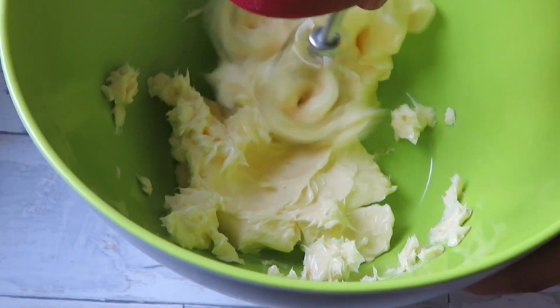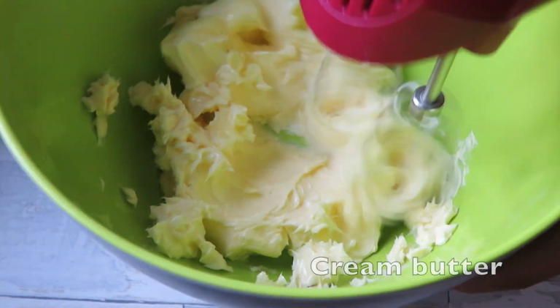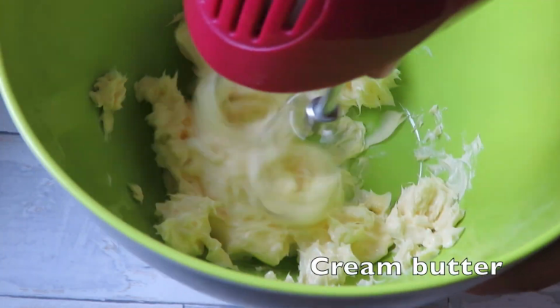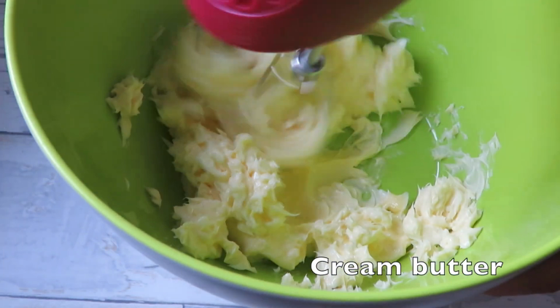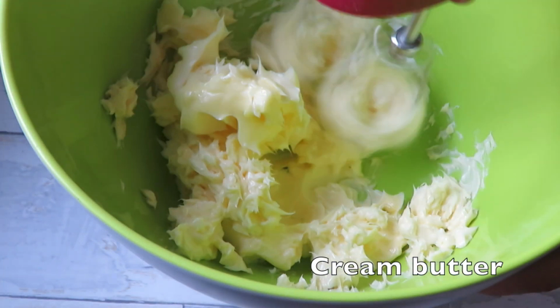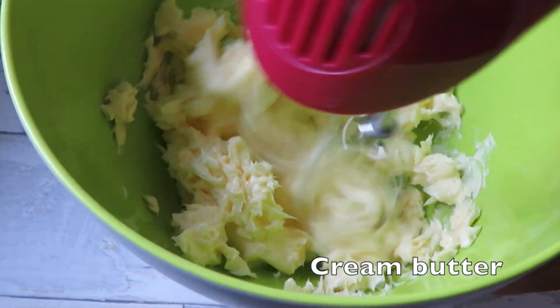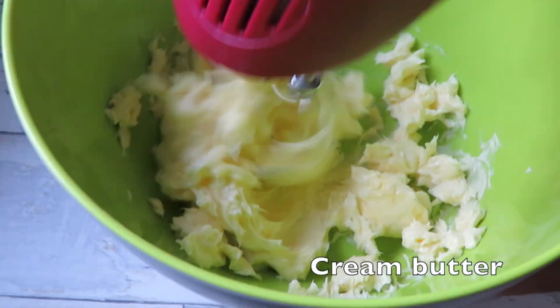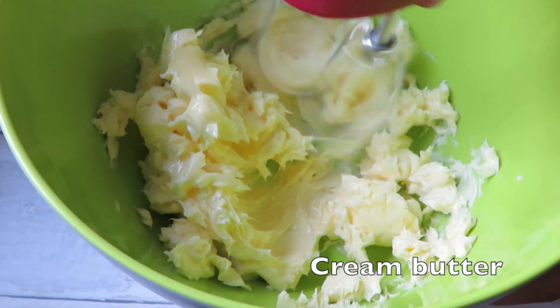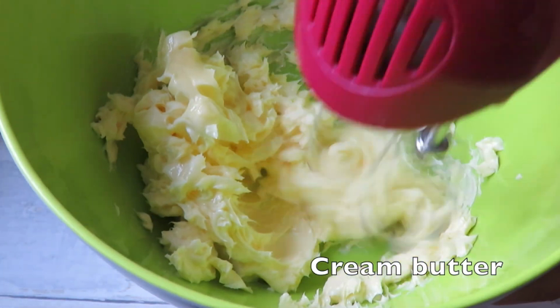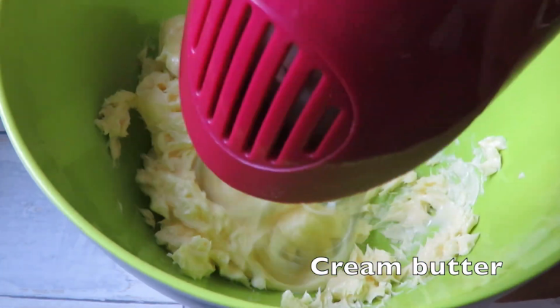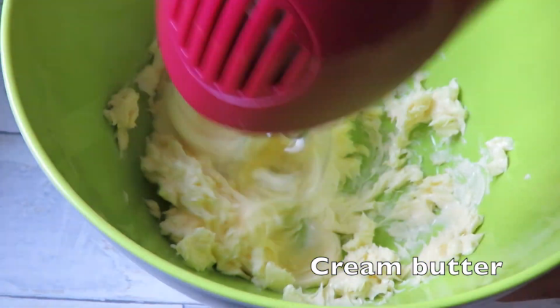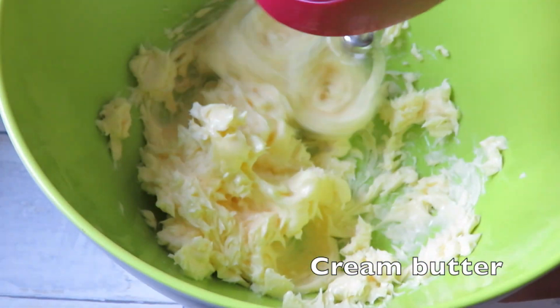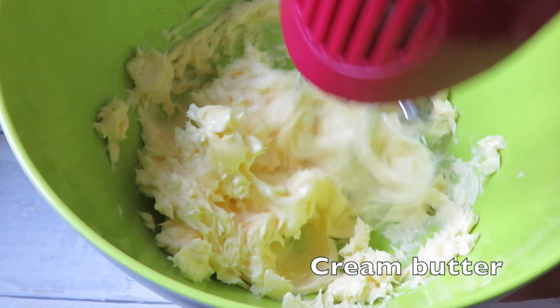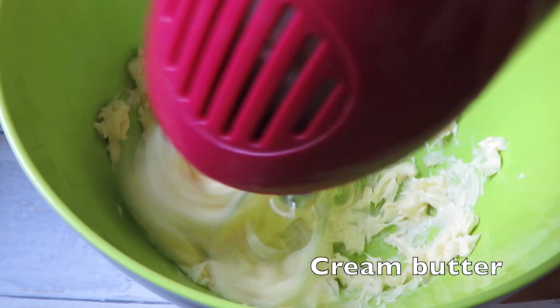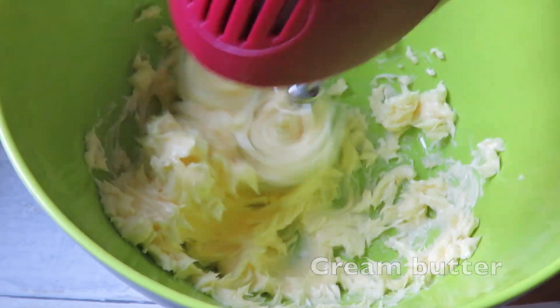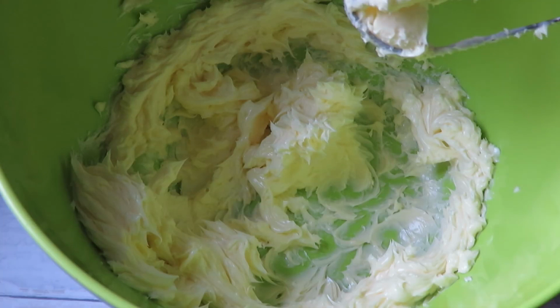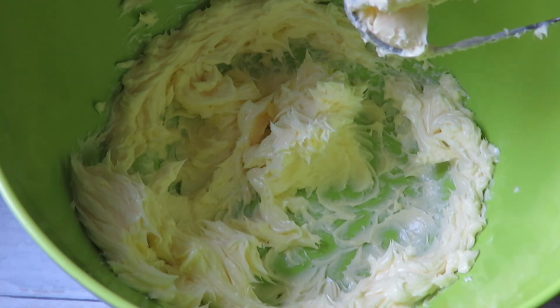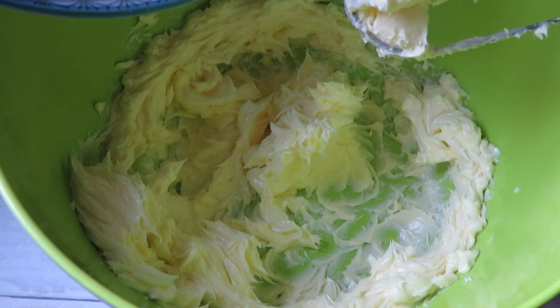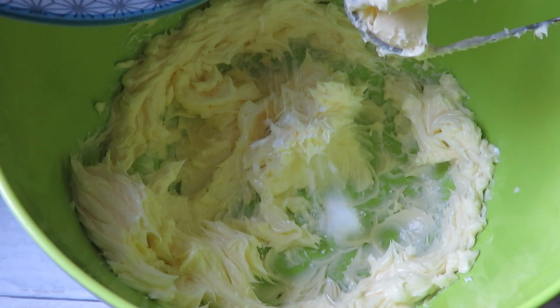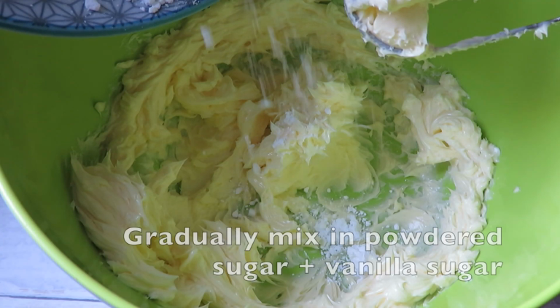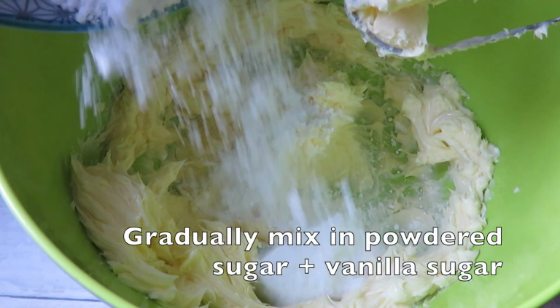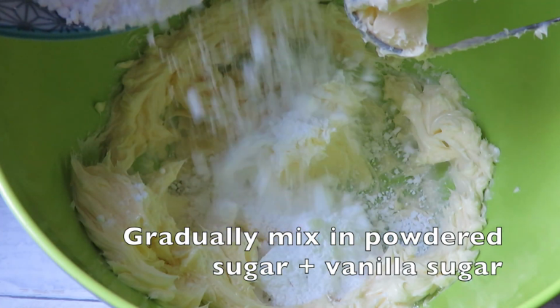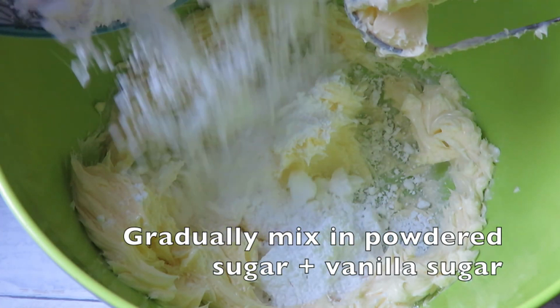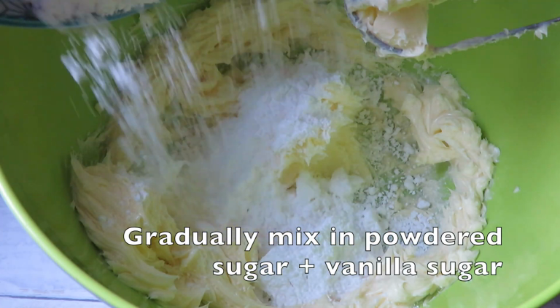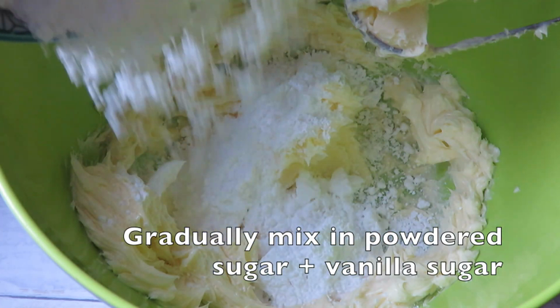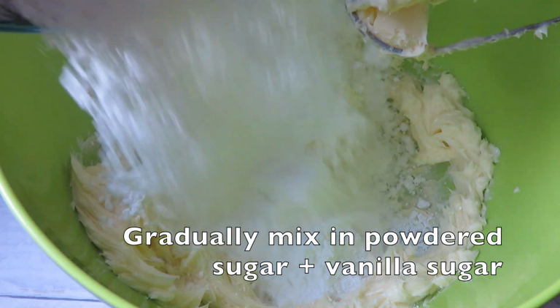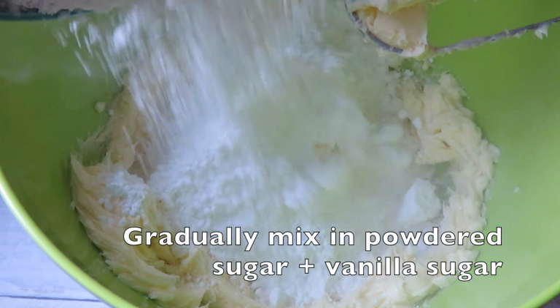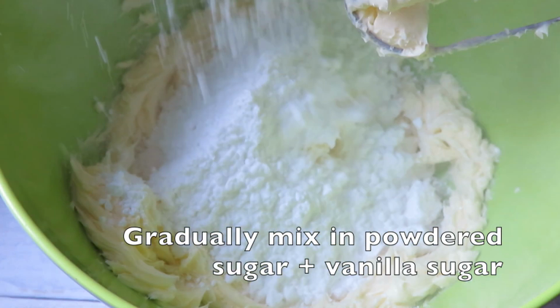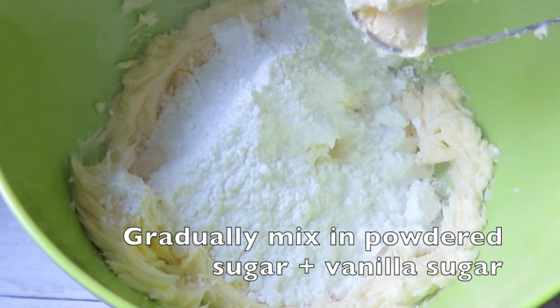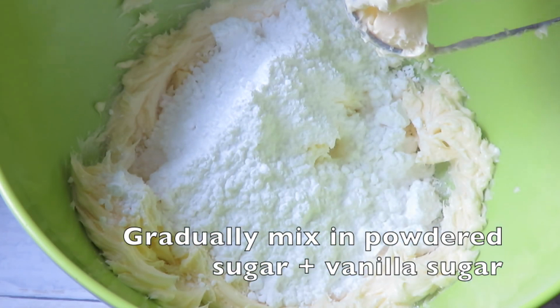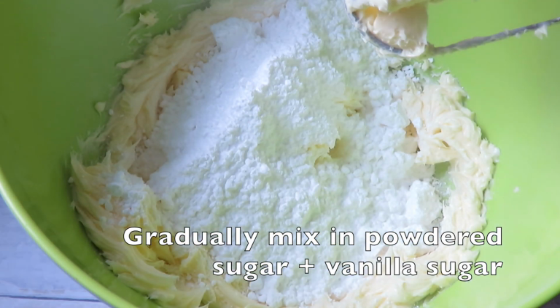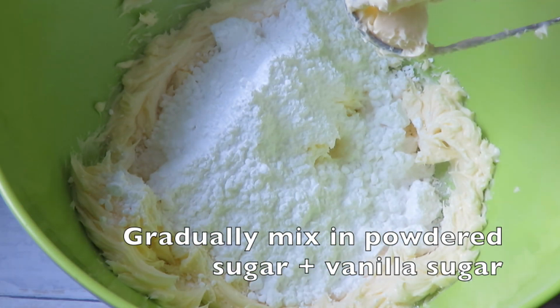I begin with butter at room temperature and cream it for about a minute. Then in three different batches I add the powdered sugar and beat it for about two to three minutes.